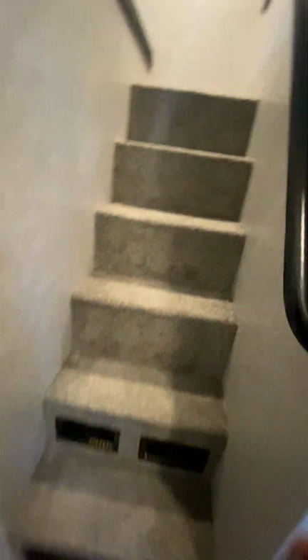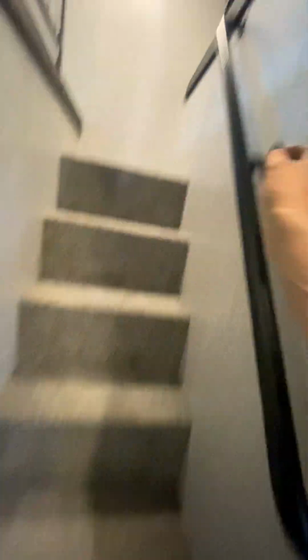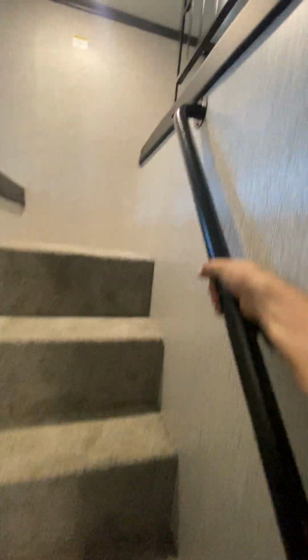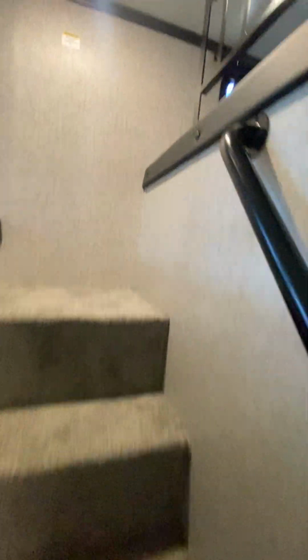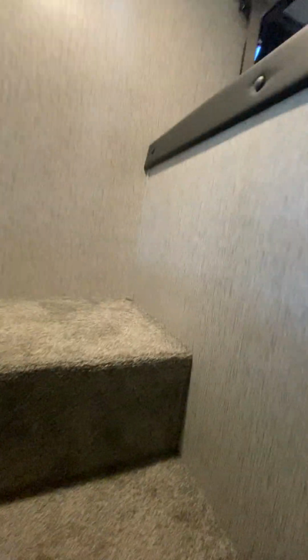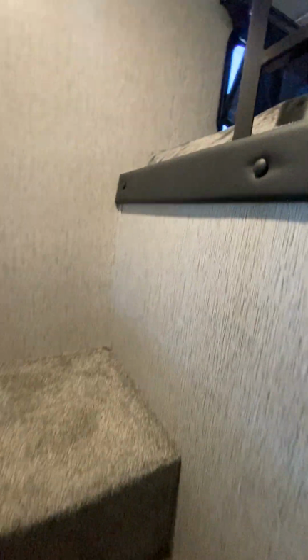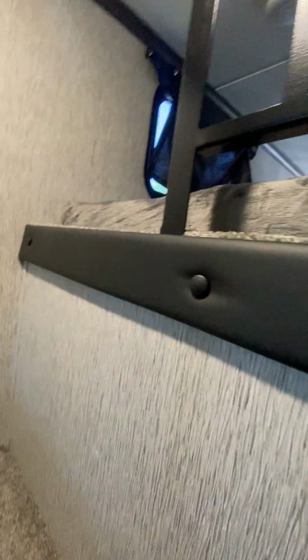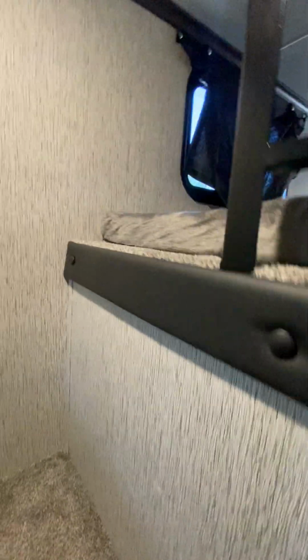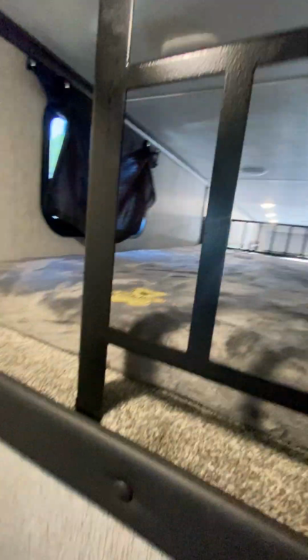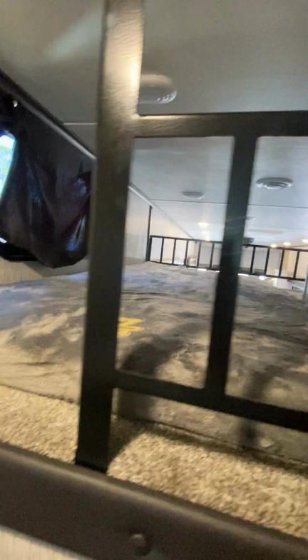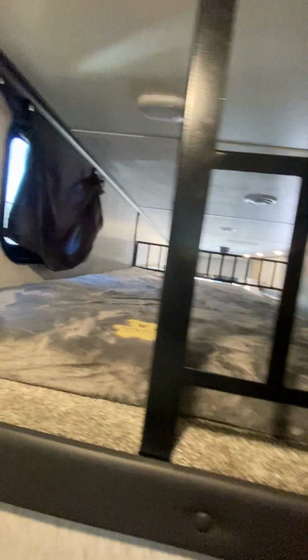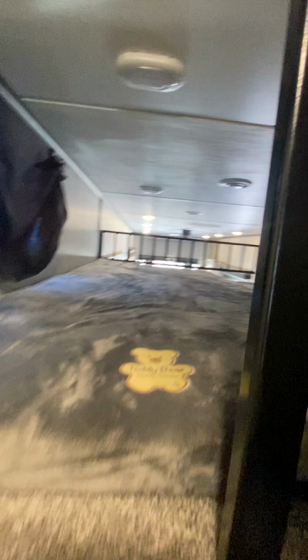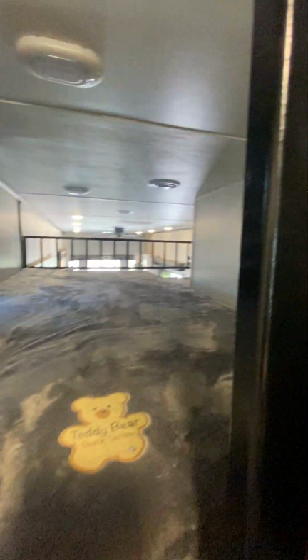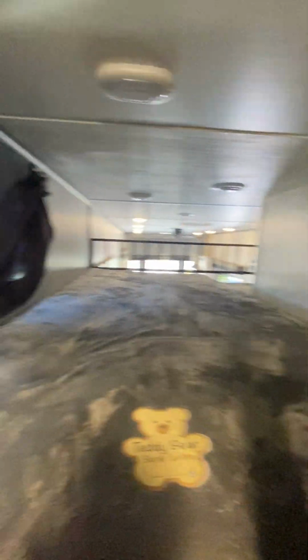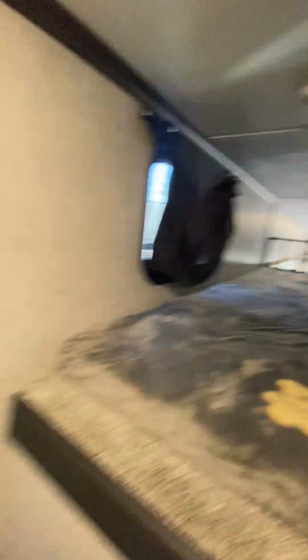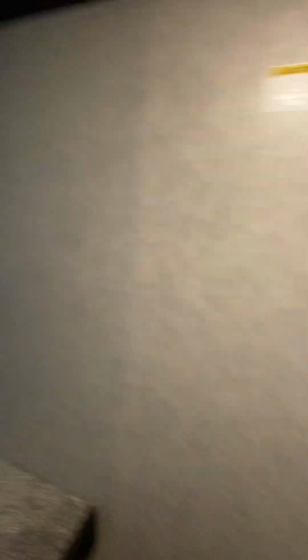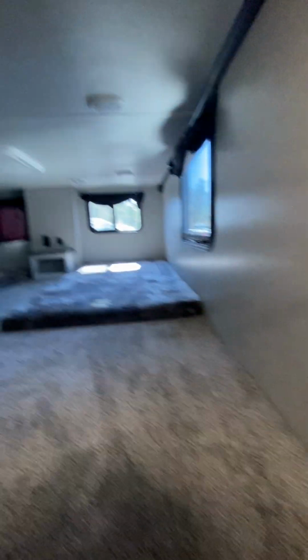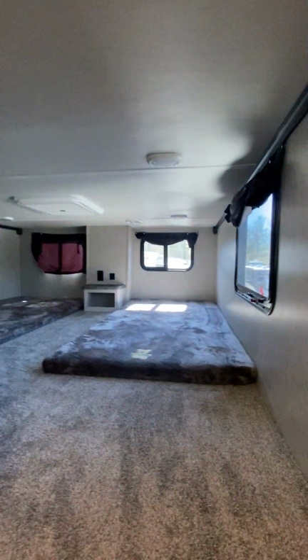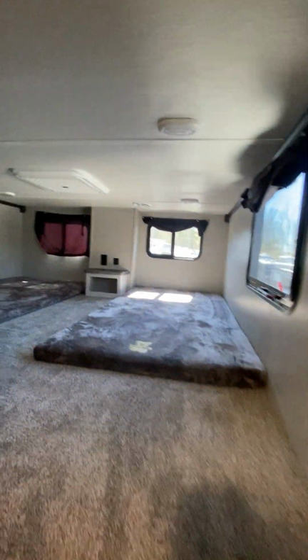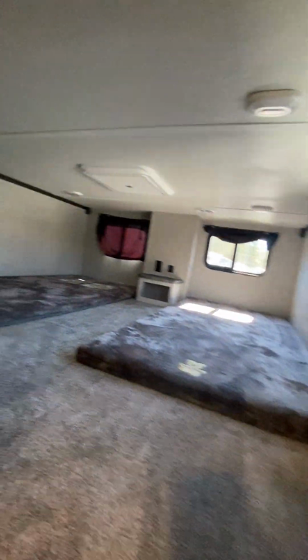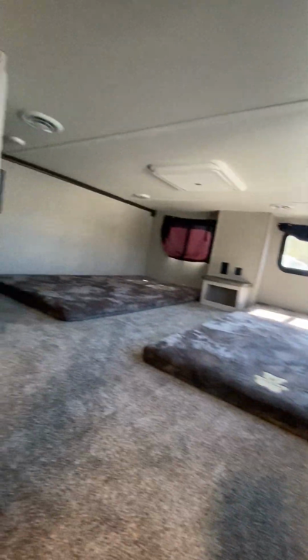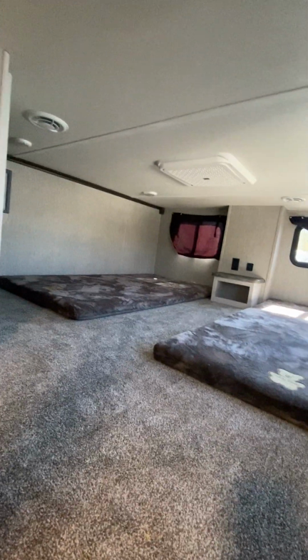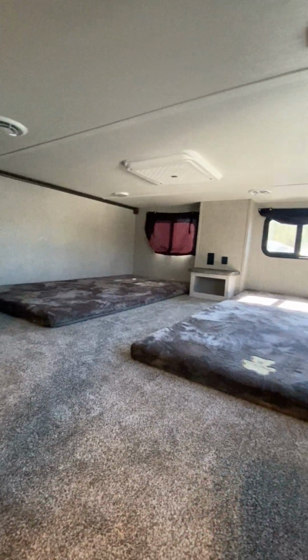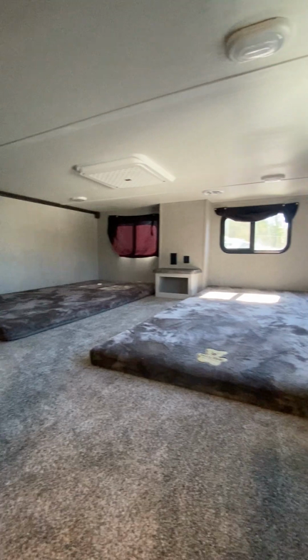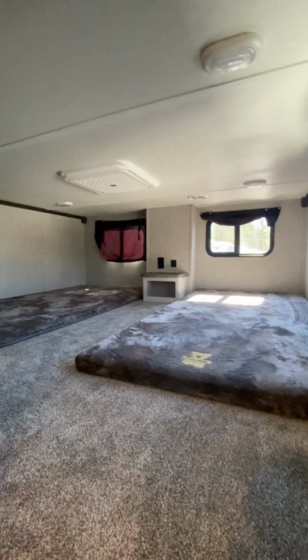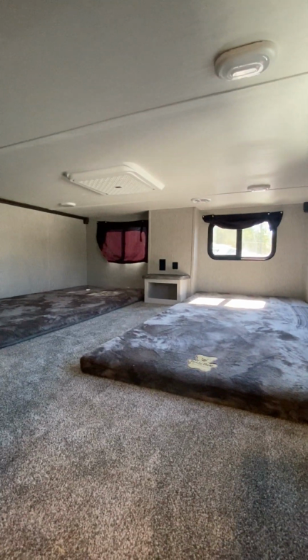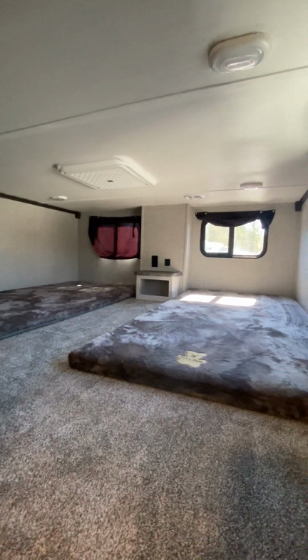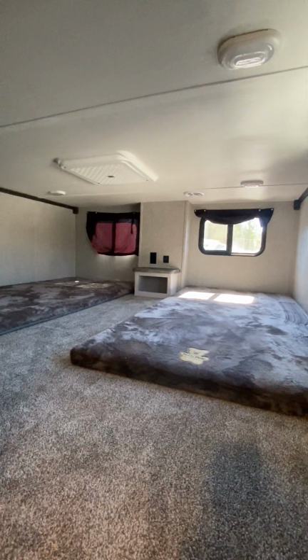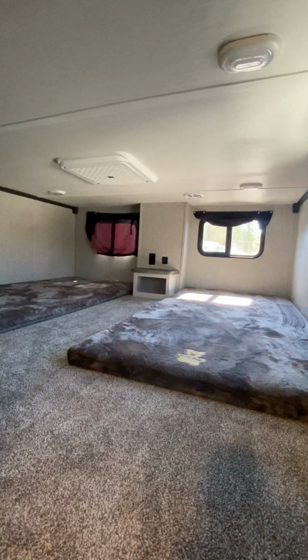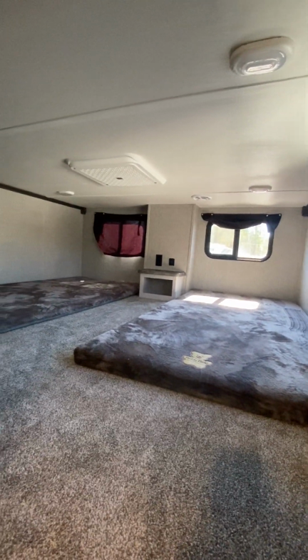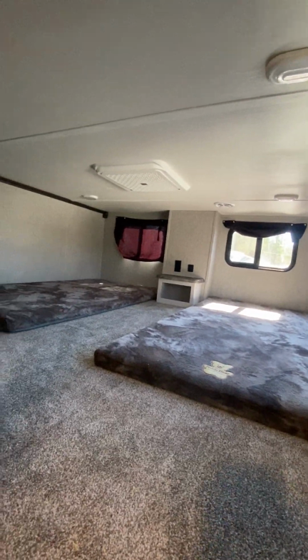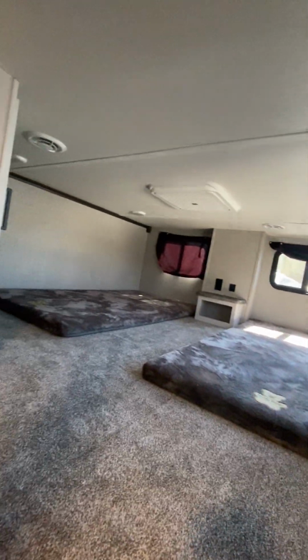You got a loft to the right. All of these lights up here have their own push button. You got USB ports and 110 power.